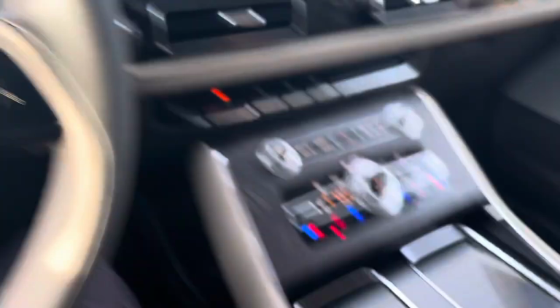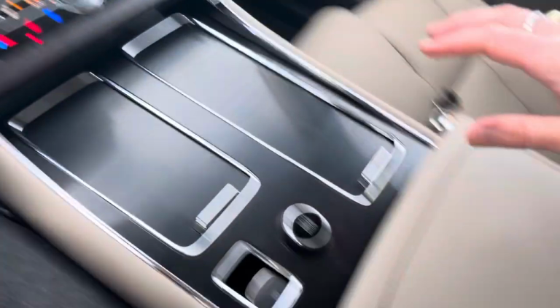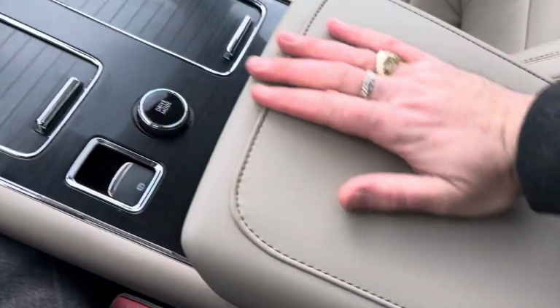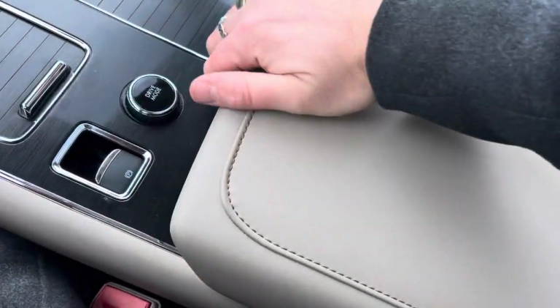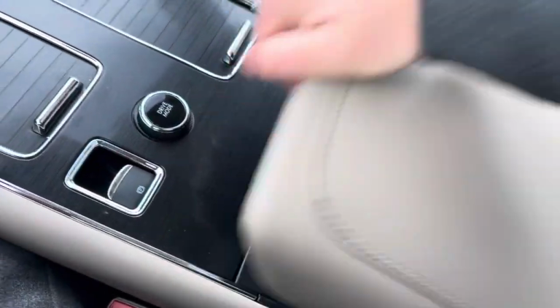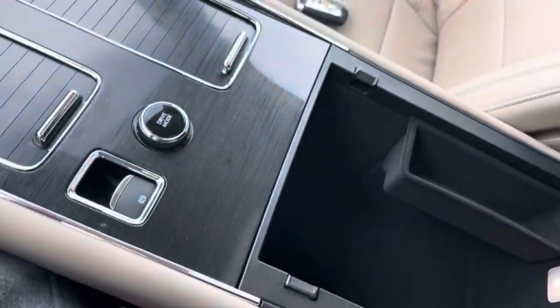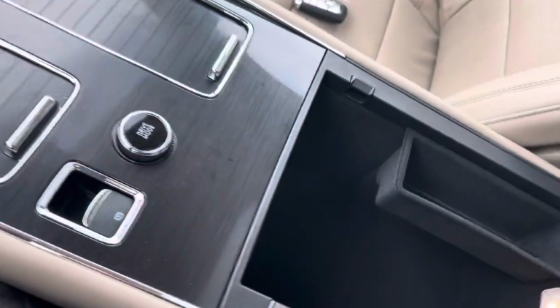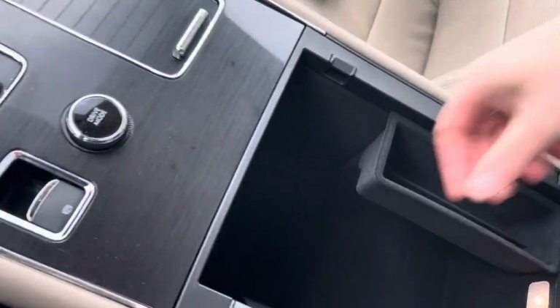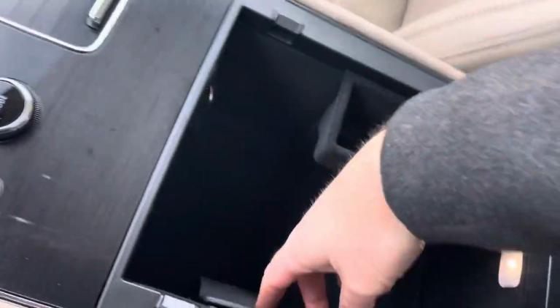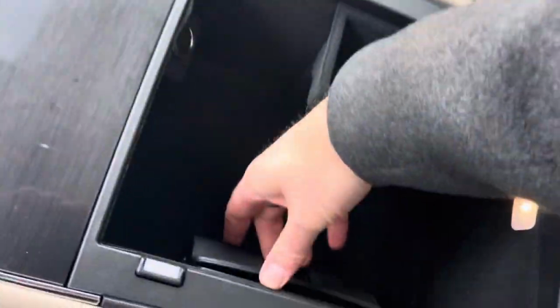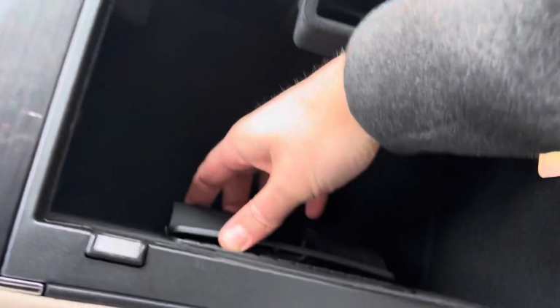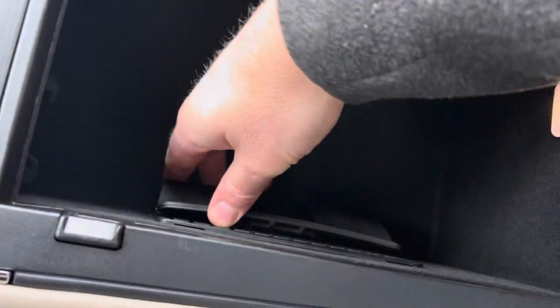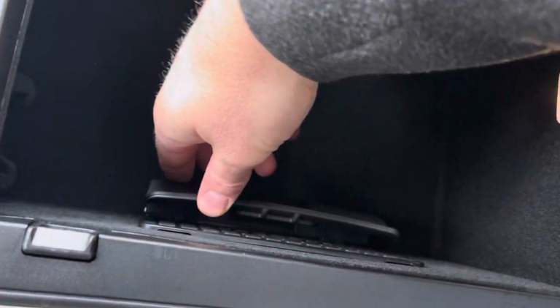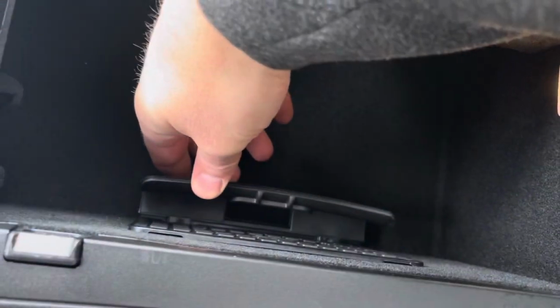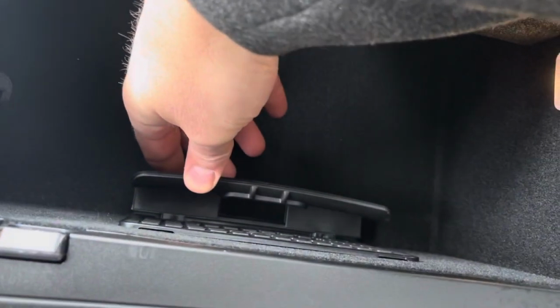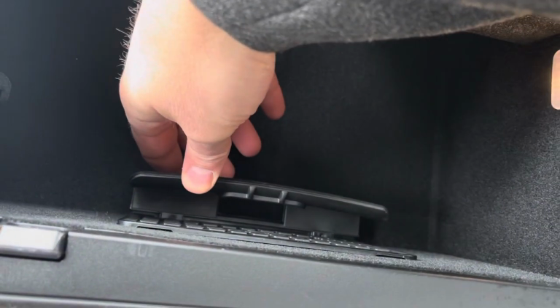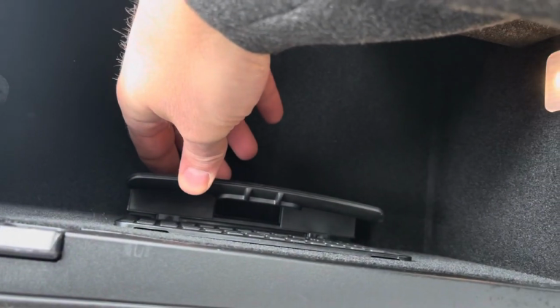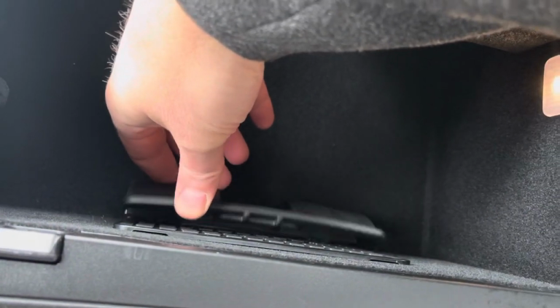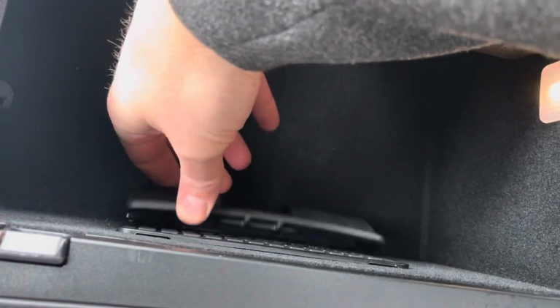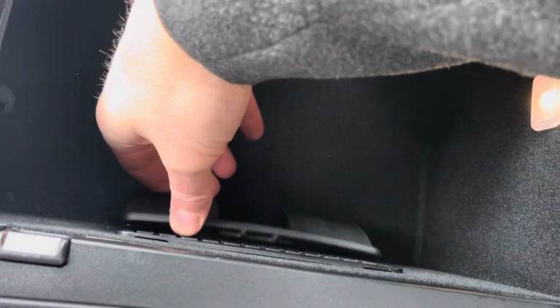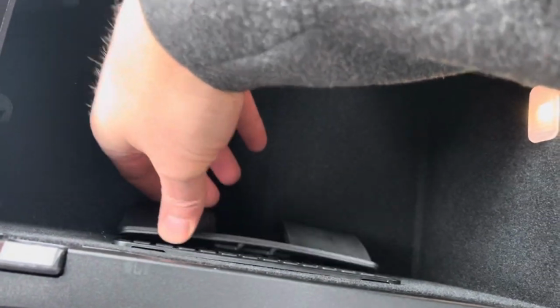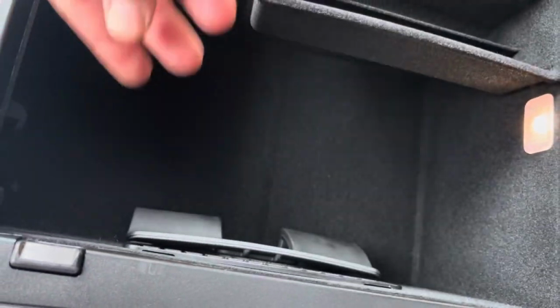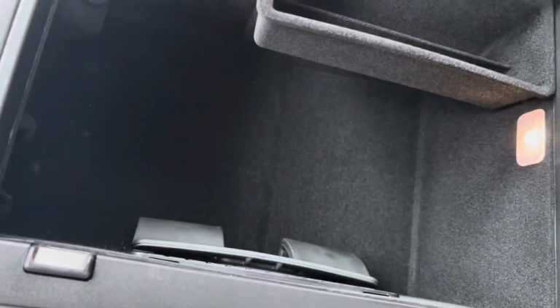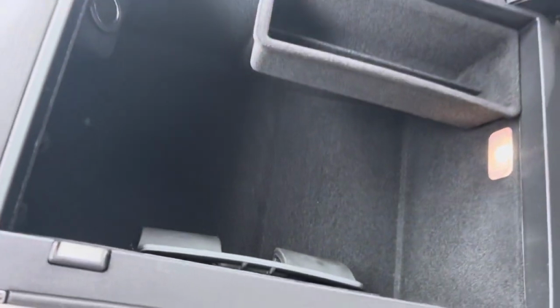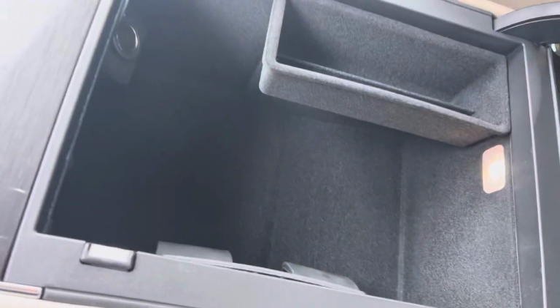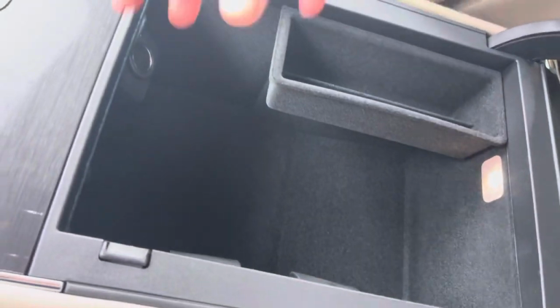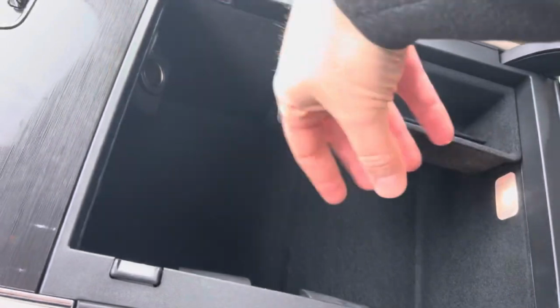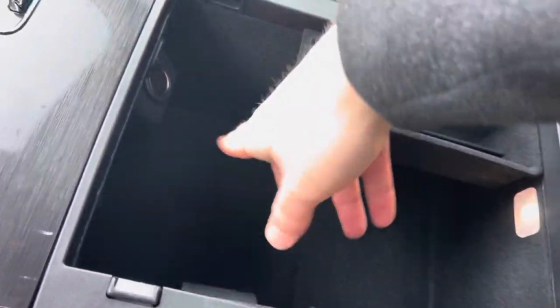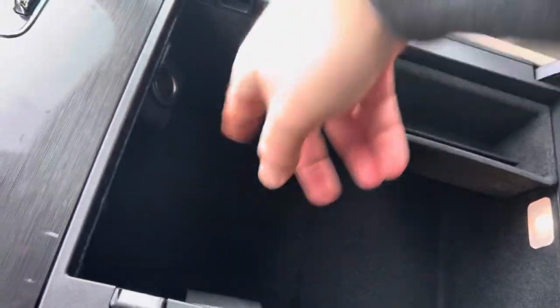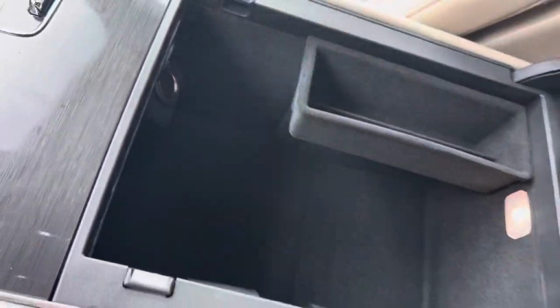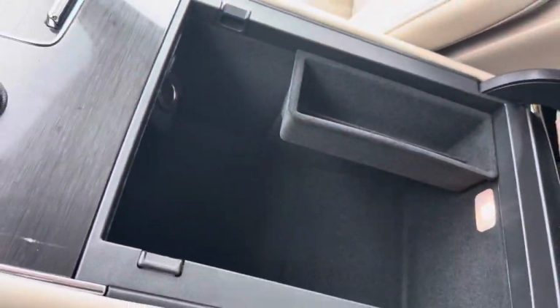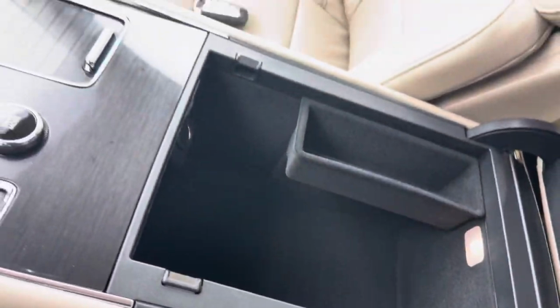There's a big center console, and new for 2022 as standard on this package is wireless charging, which is right inside there. It's a nice deep console with a 12-volt outlet as well.